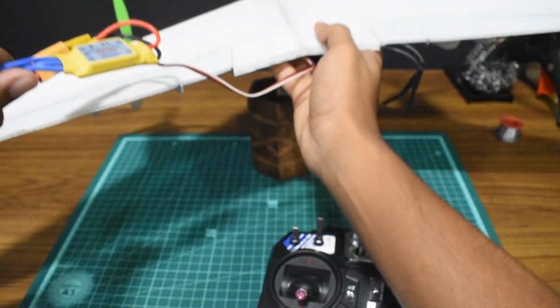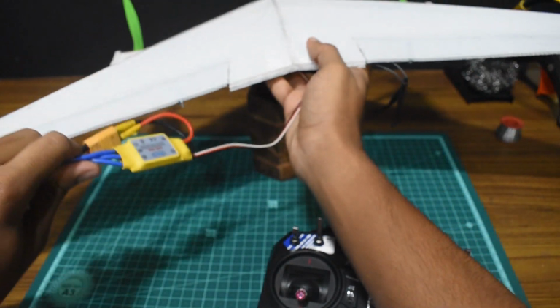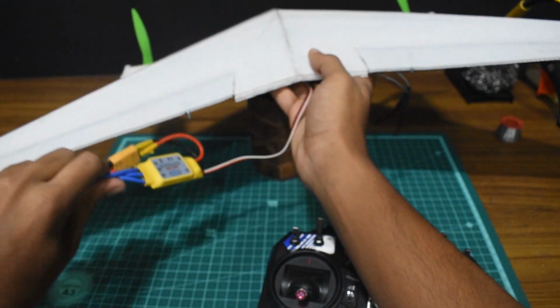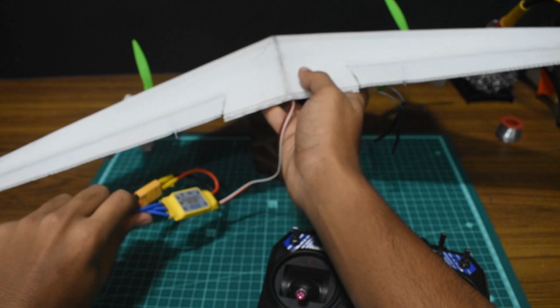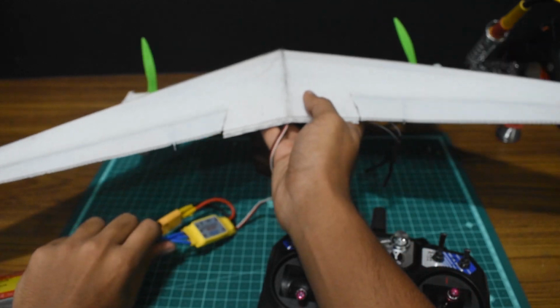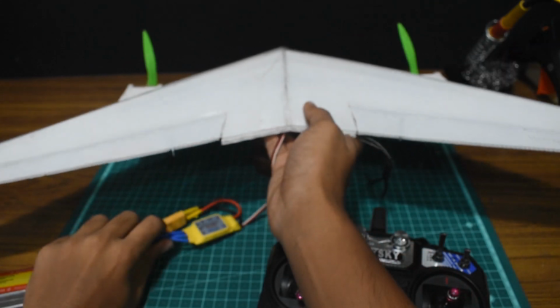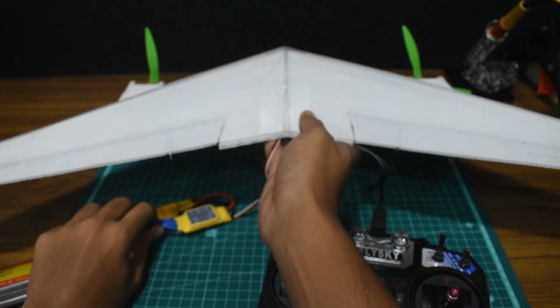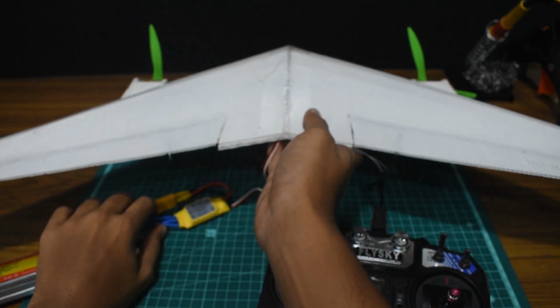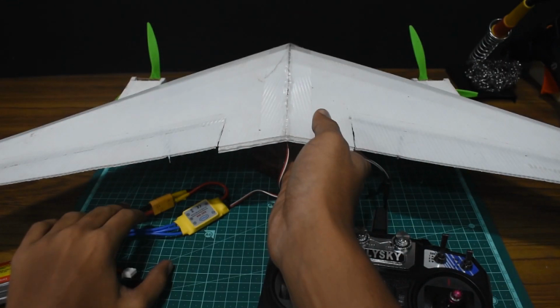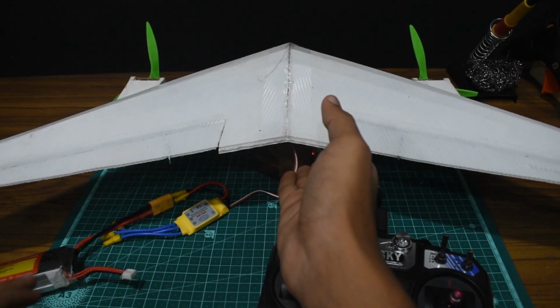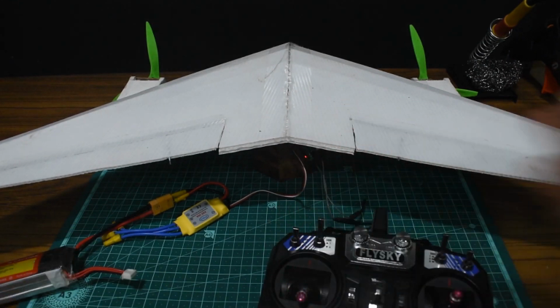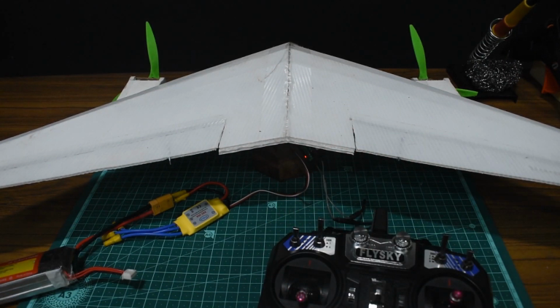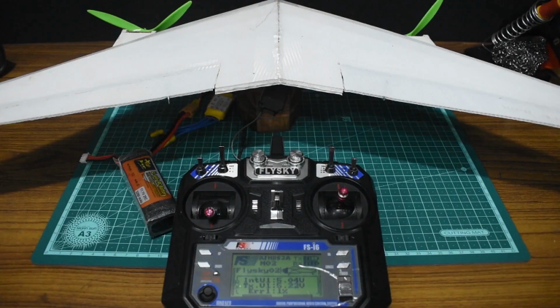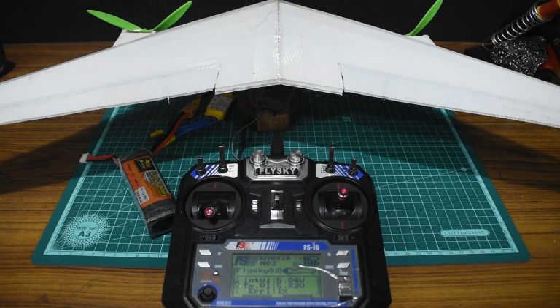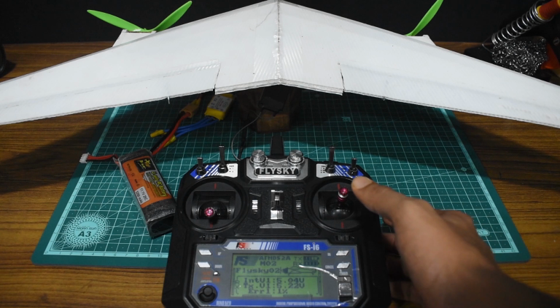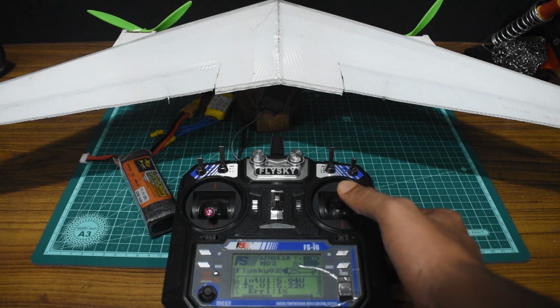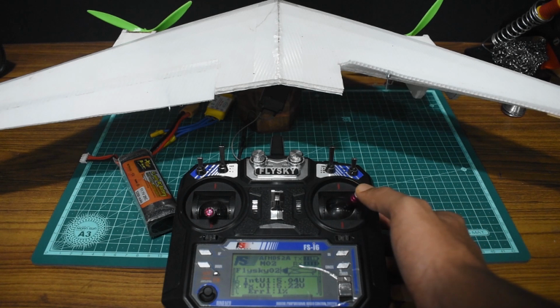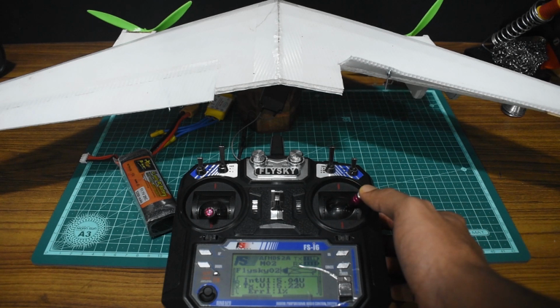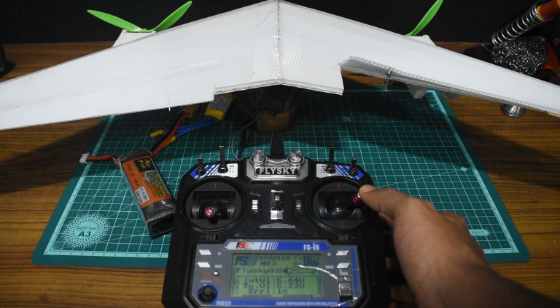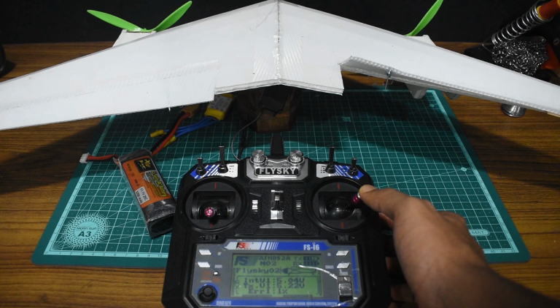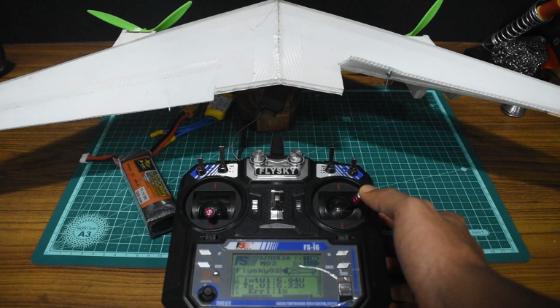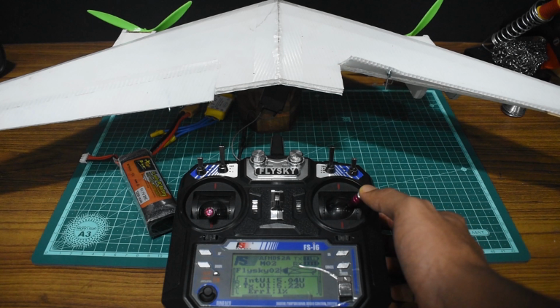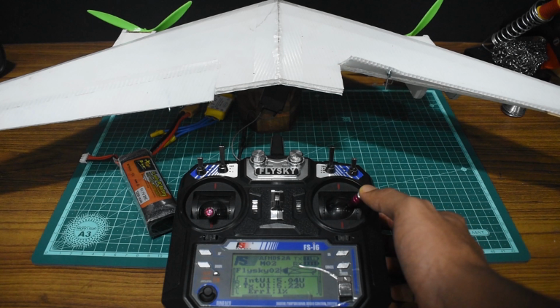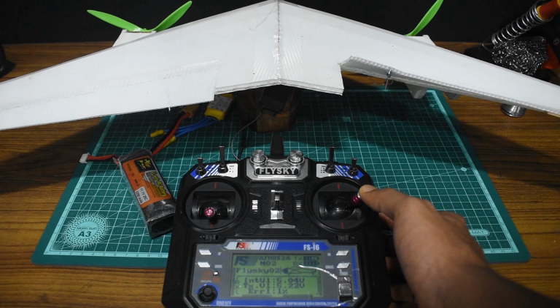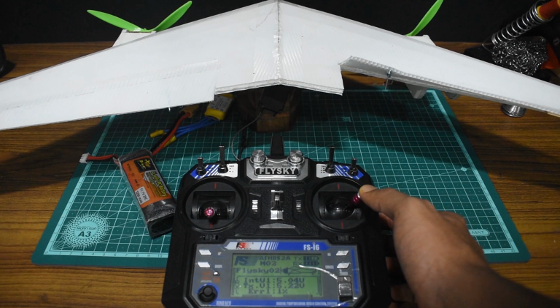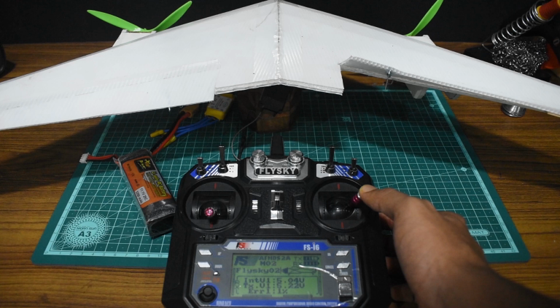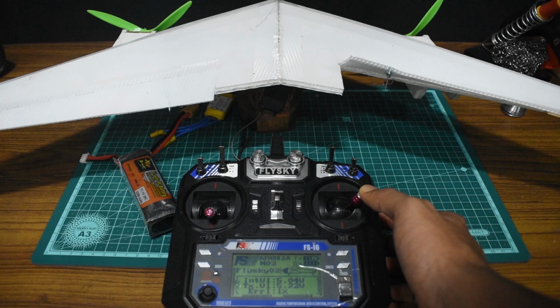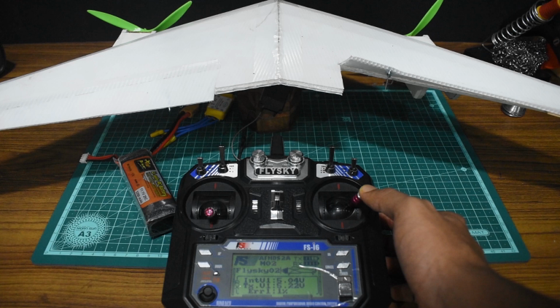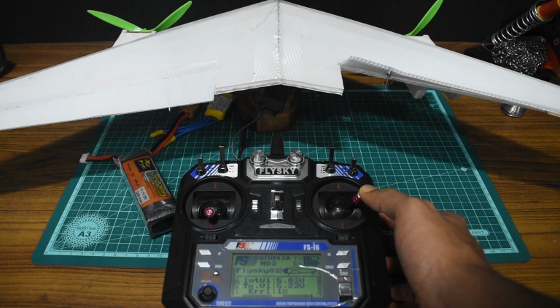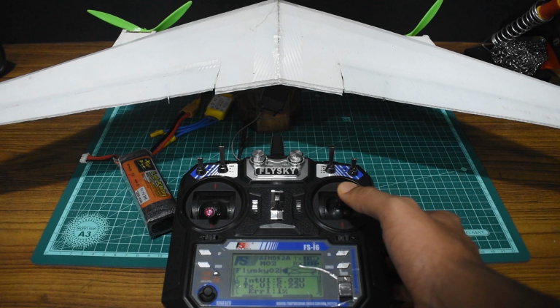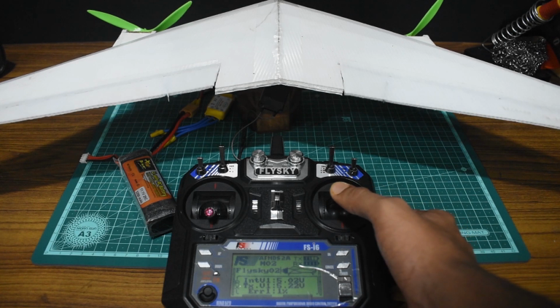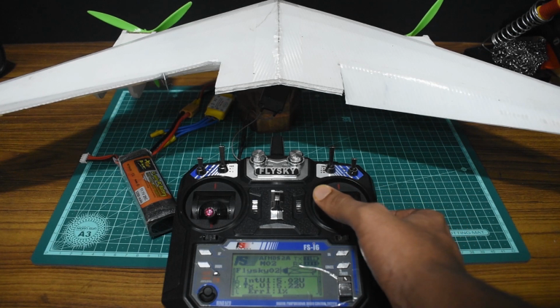Before we set up, I'm going to show you guys how the elevons should actually work. When I give right aileron input, the right control surface should move upward while the left should move downward. The opposite applies when I give left aileron input.